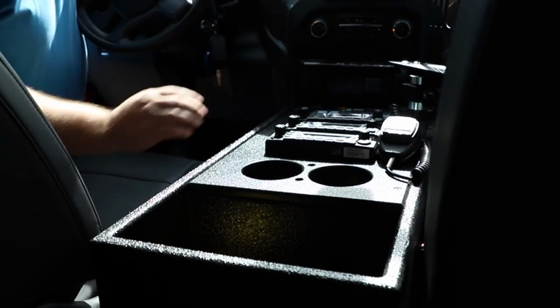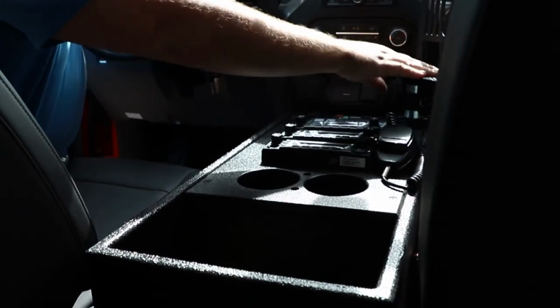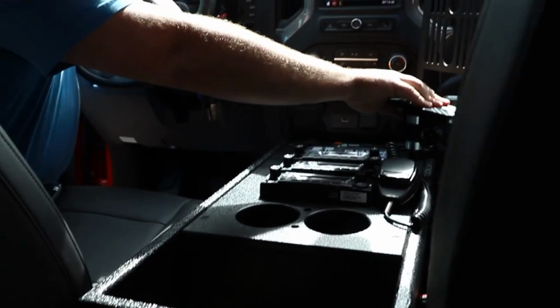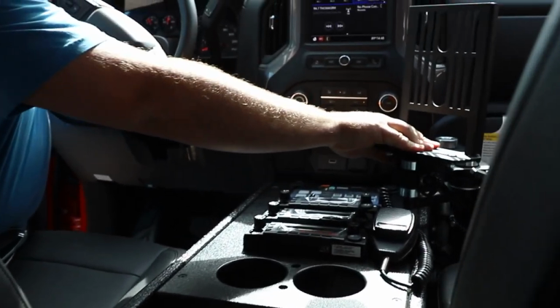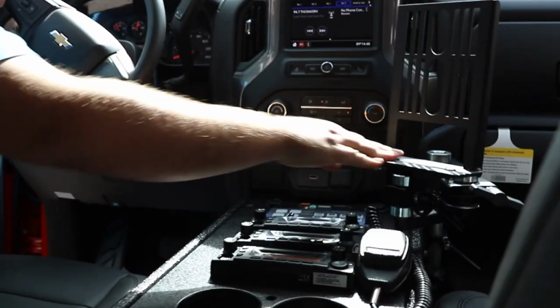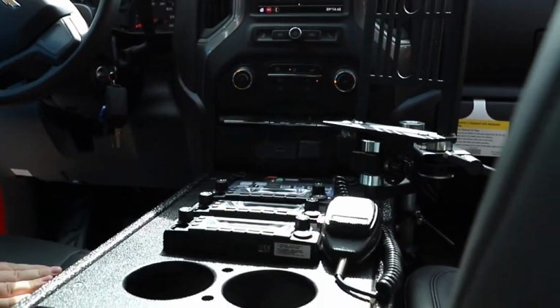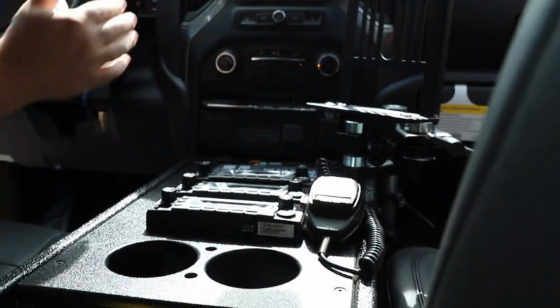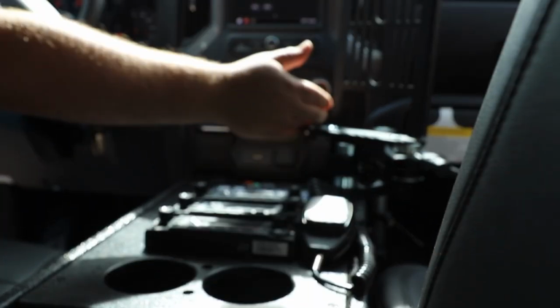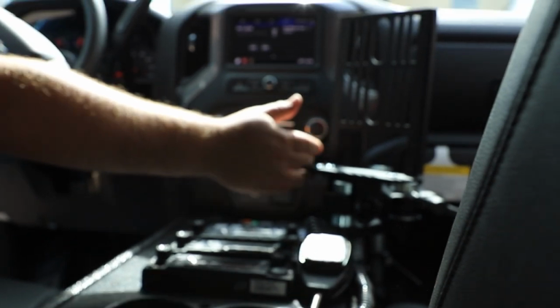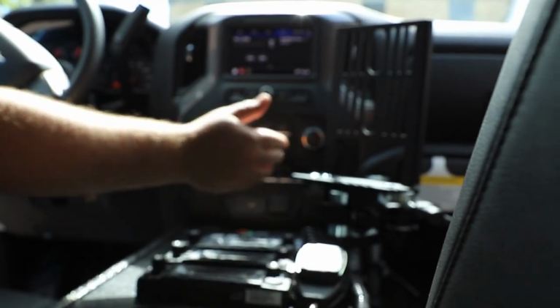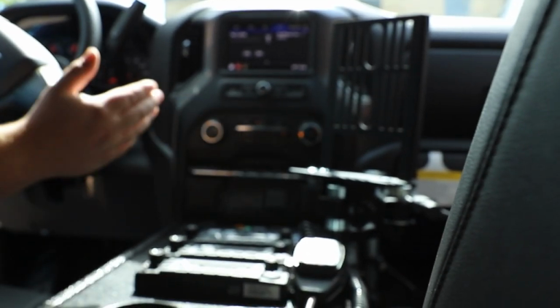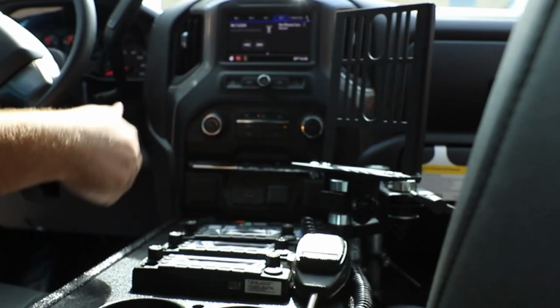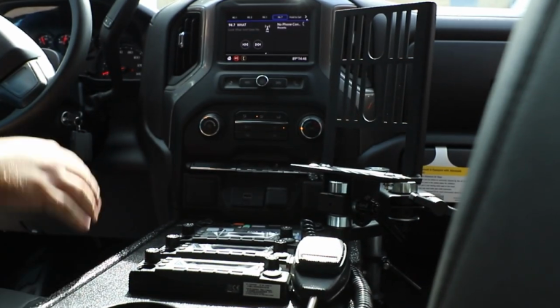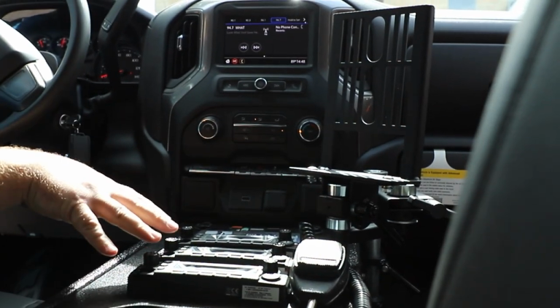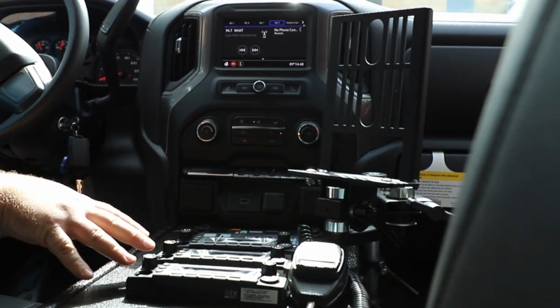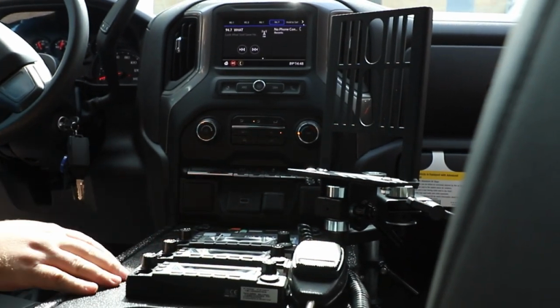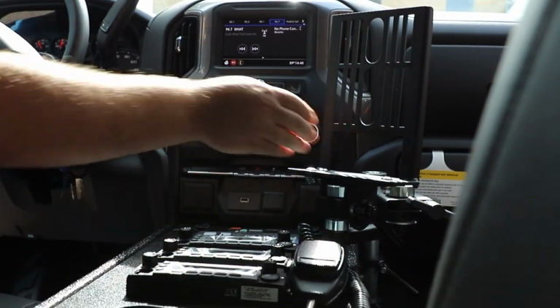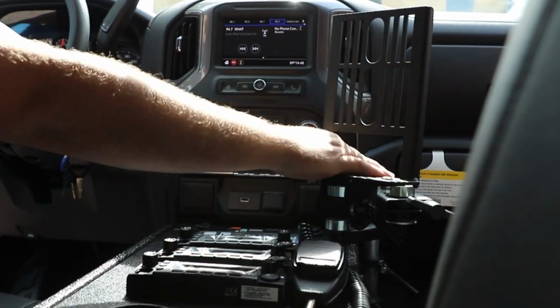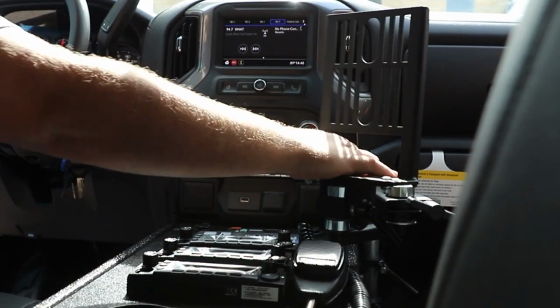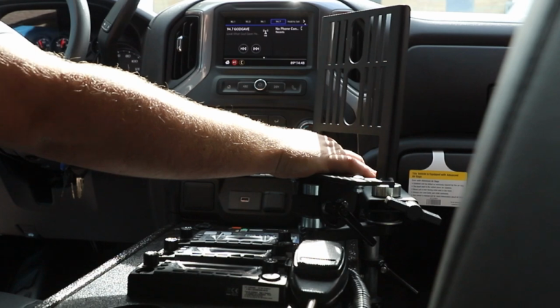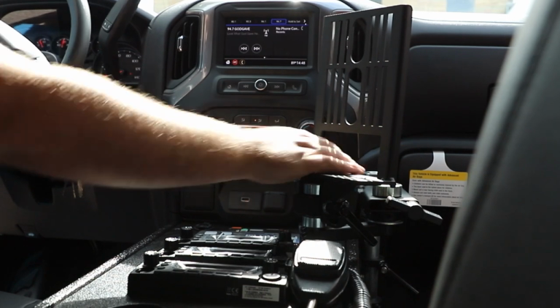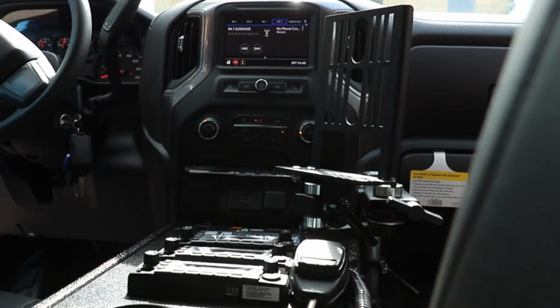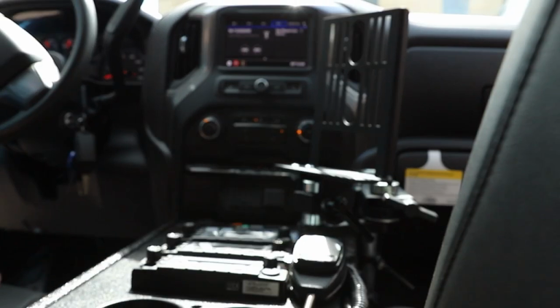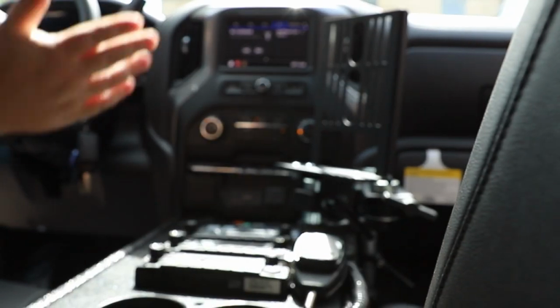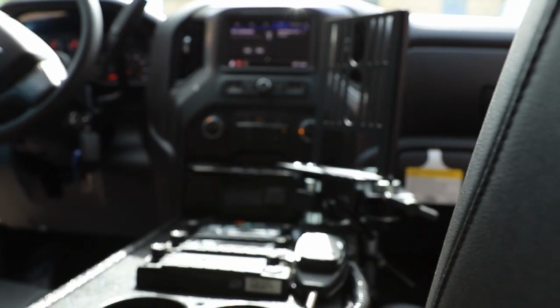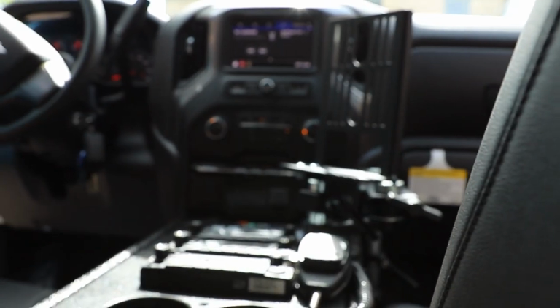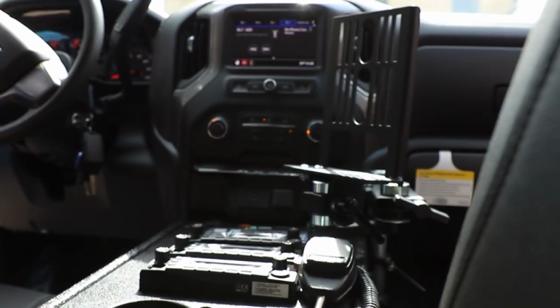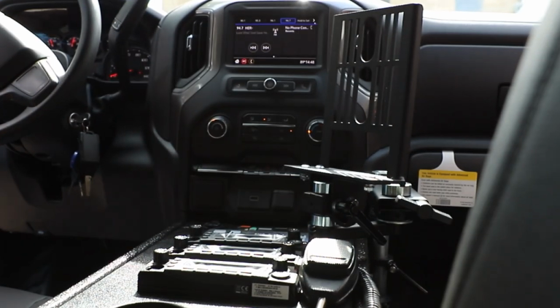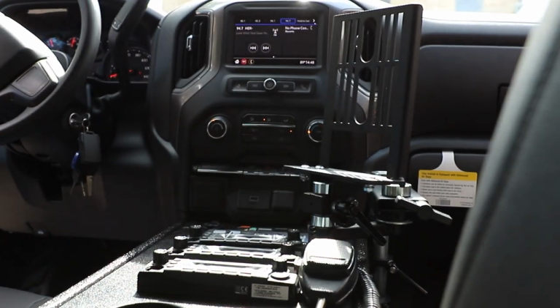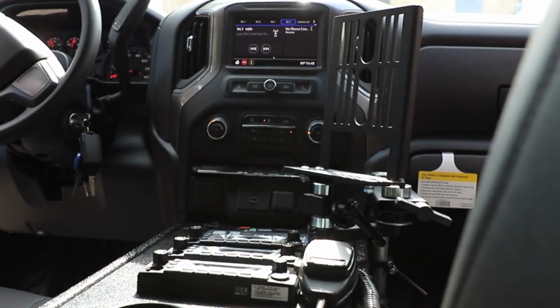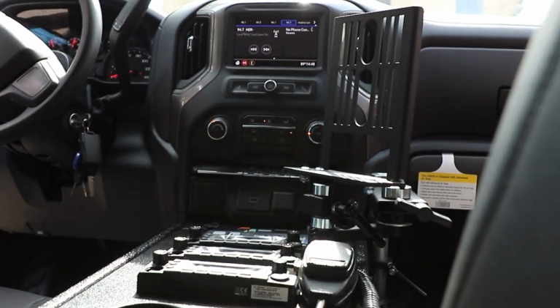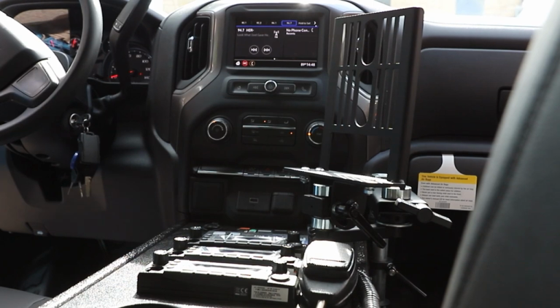We also have our Hint Mount laptop mount mounted directly to our console — no need to mount to the floor plate. It's mounted to the console and very sturdy, which helps when there's a second passenger since they don't have the traditional floor plate in their way.